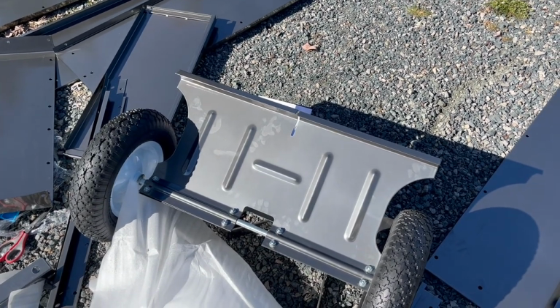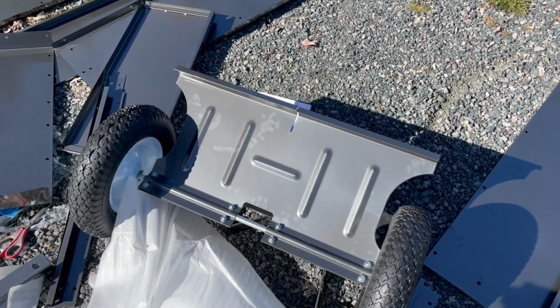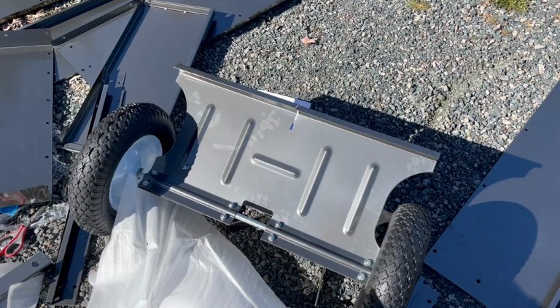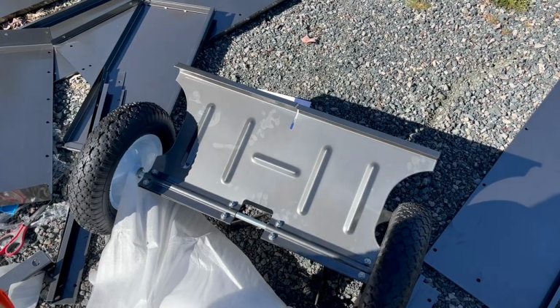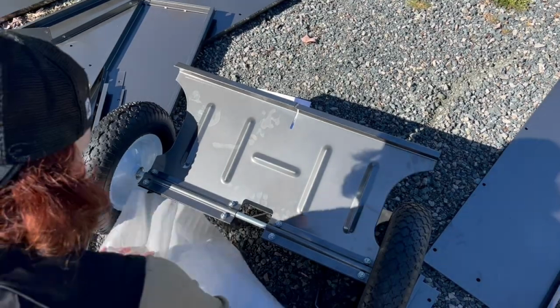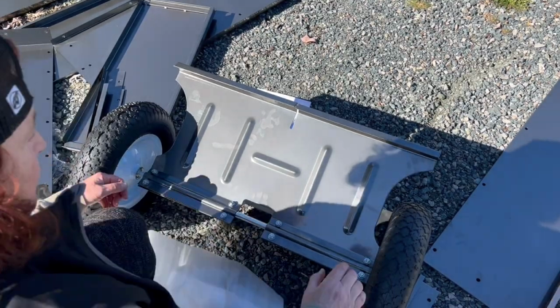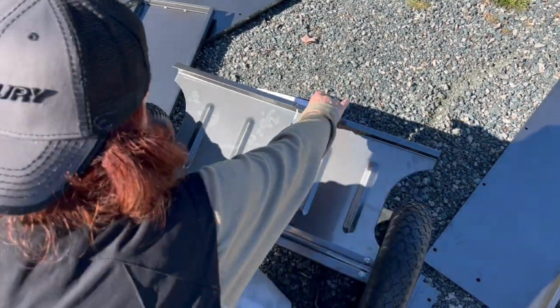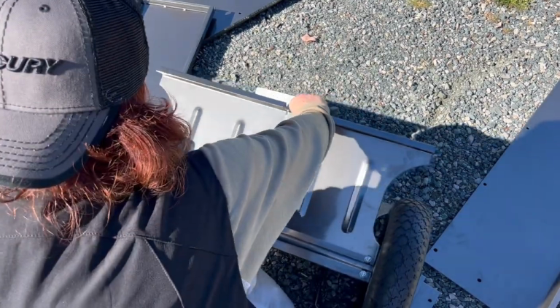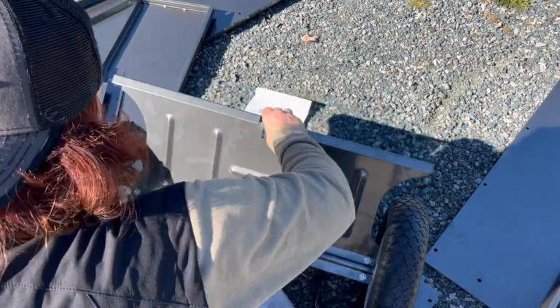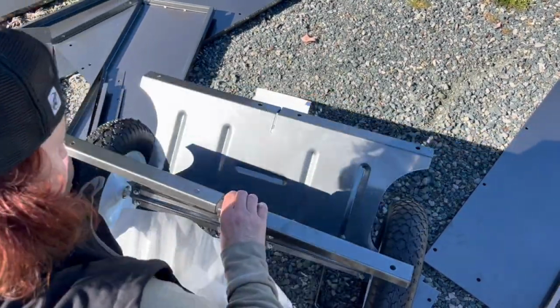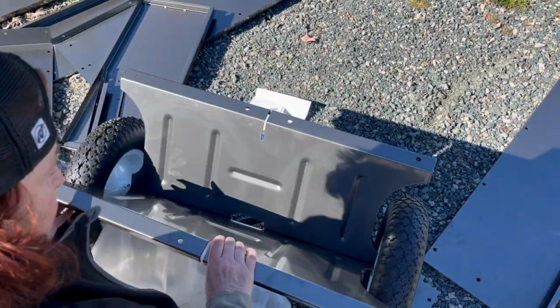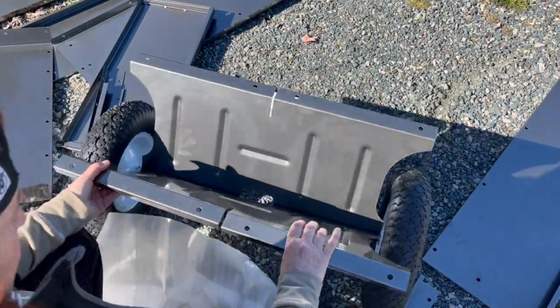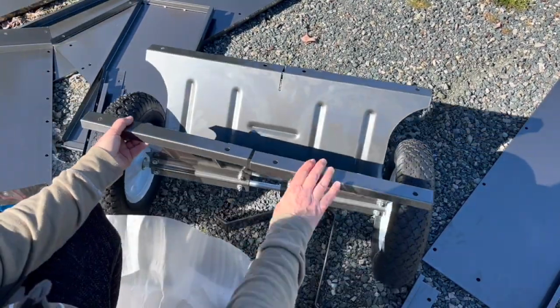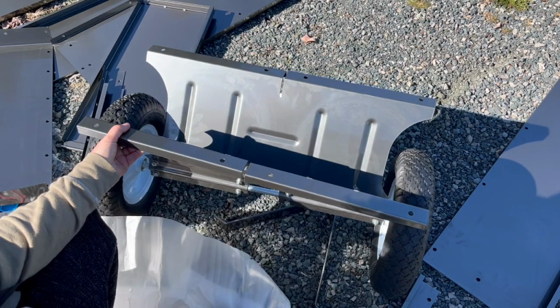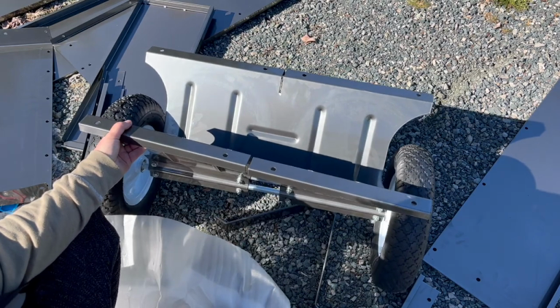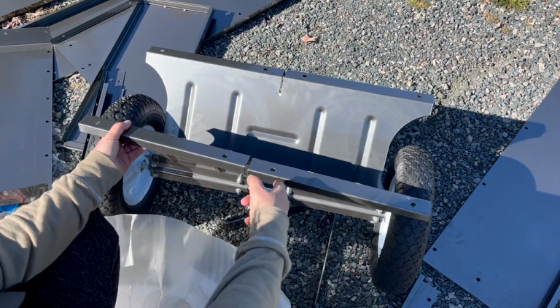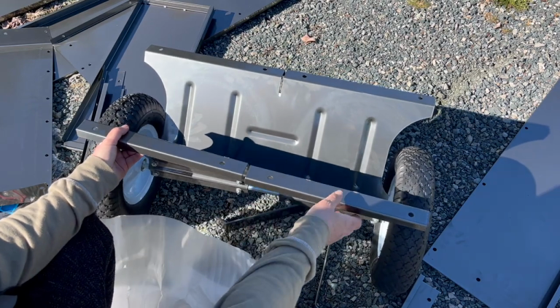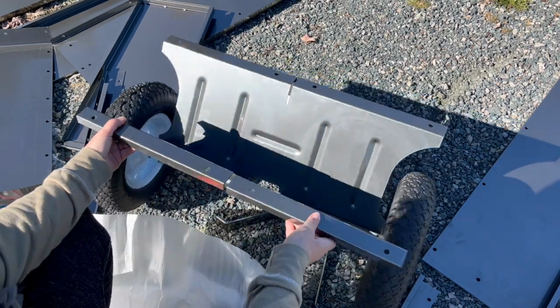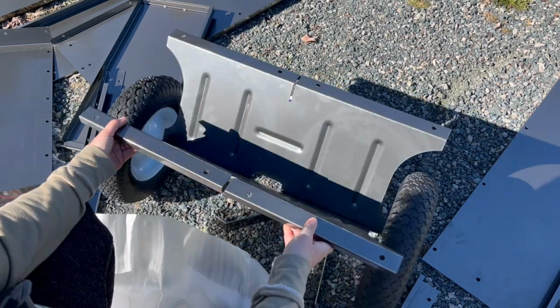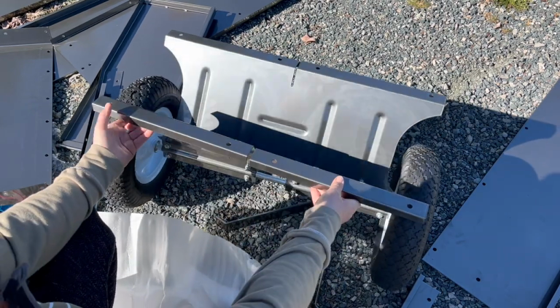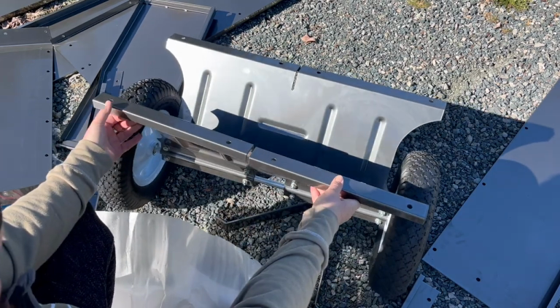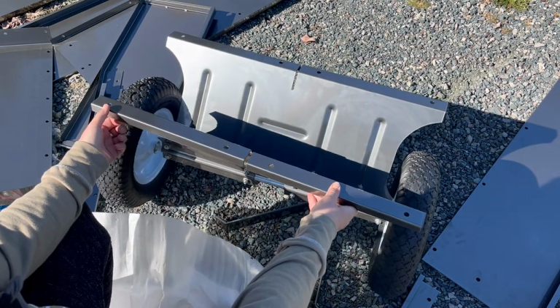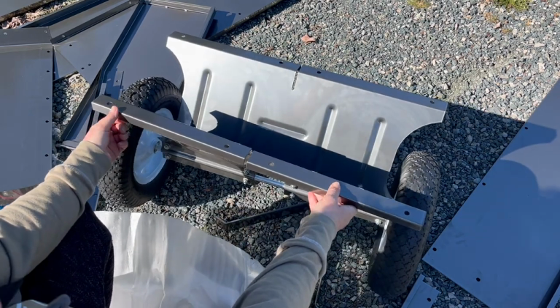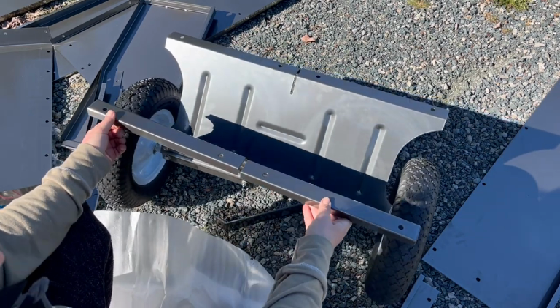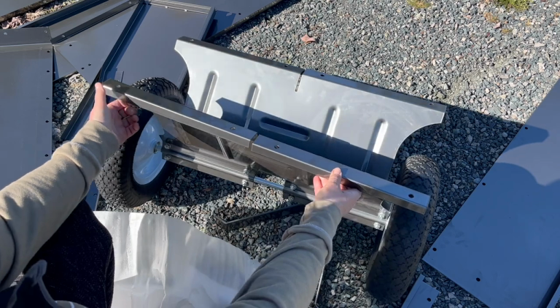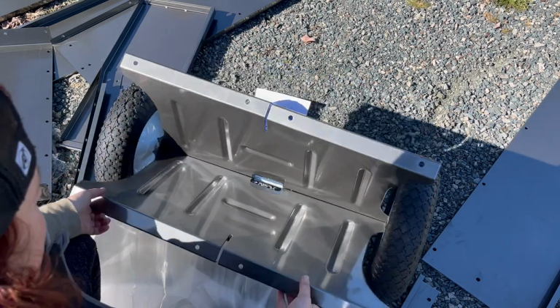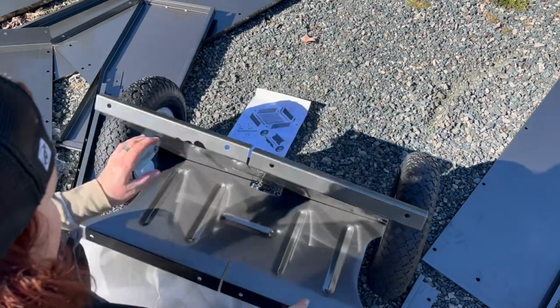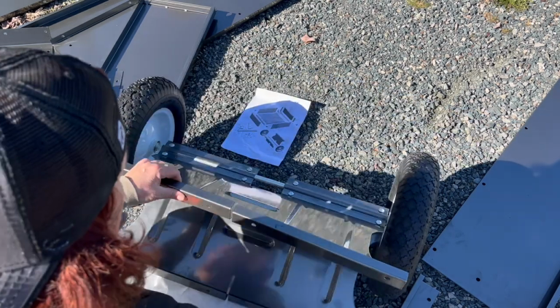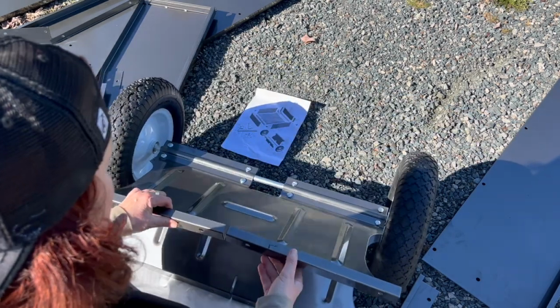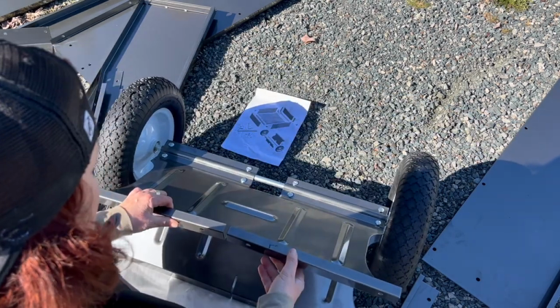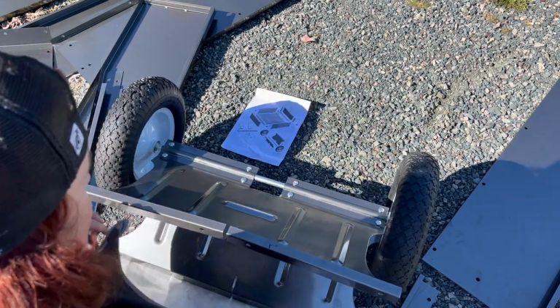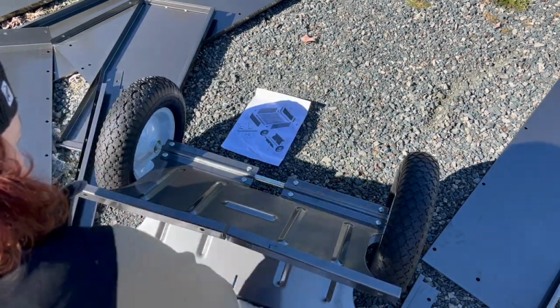Okay, so I got my chassis here and the axle together. Getting that started is definitely nothing for butterfingers — it would be easier with two people. So now I have to go and tighten it. There you go.